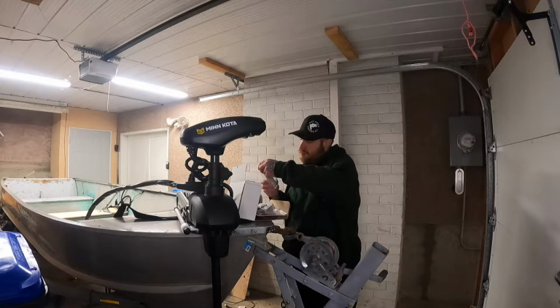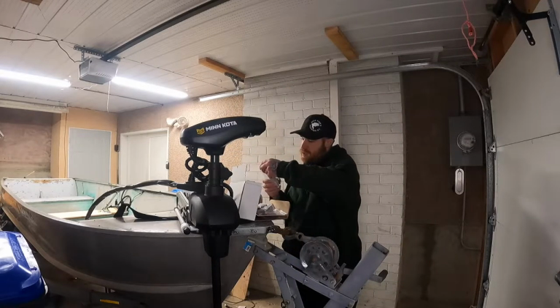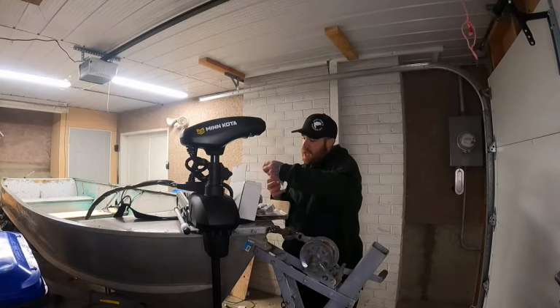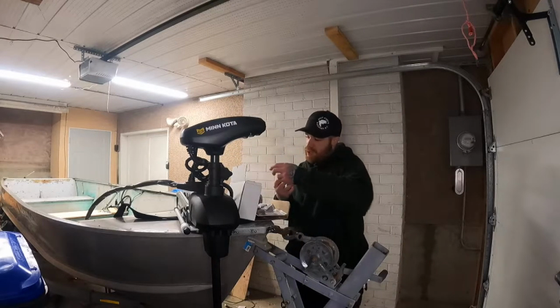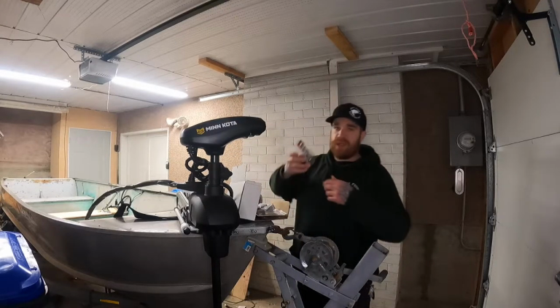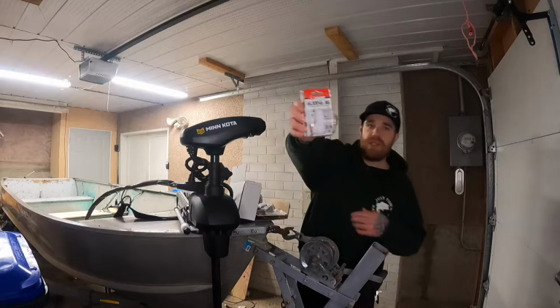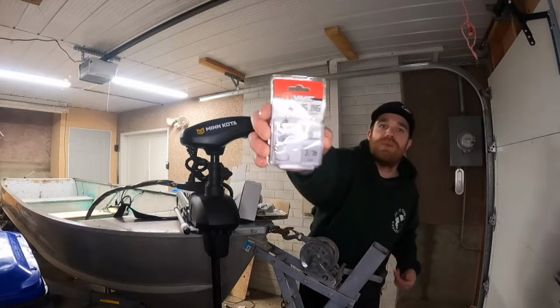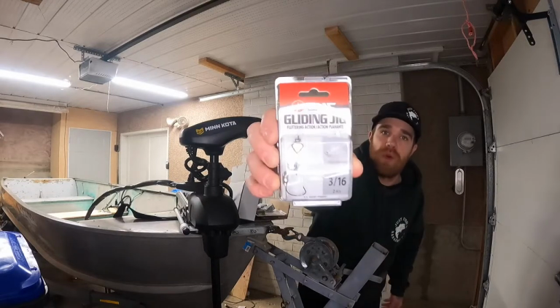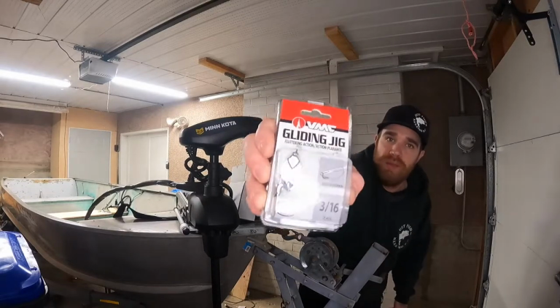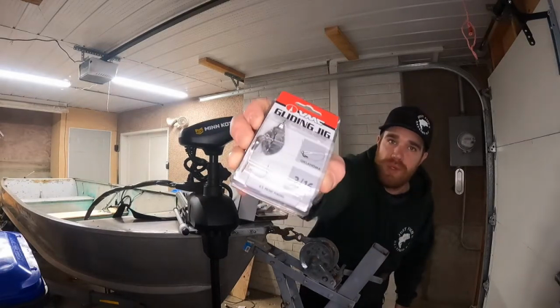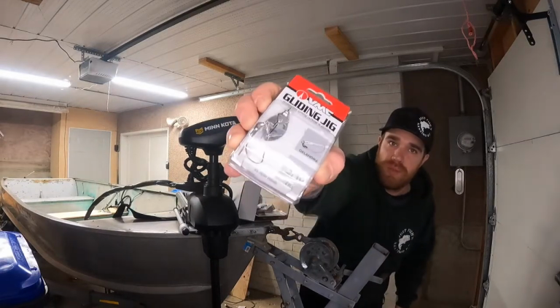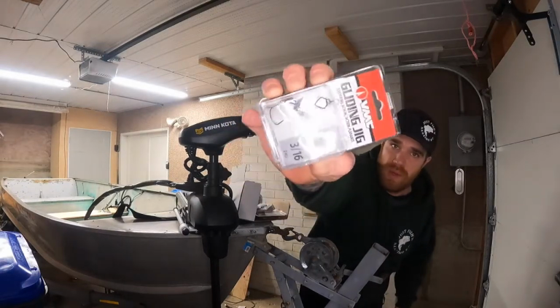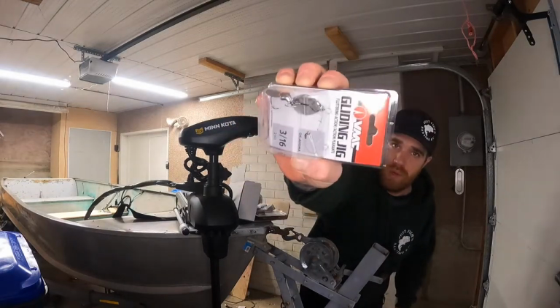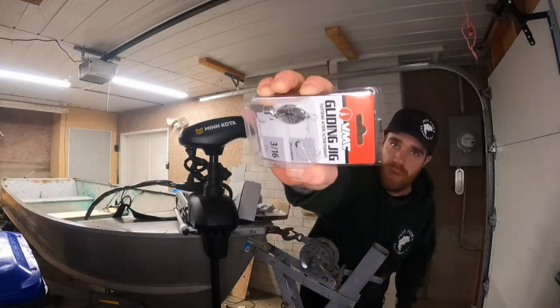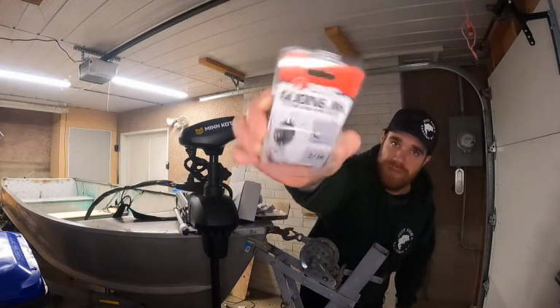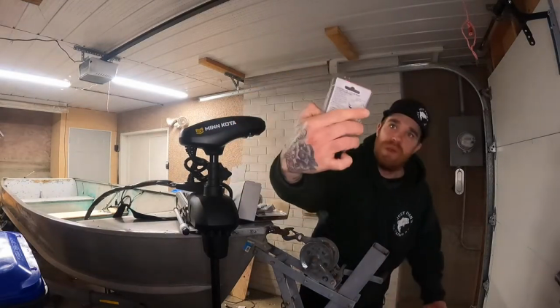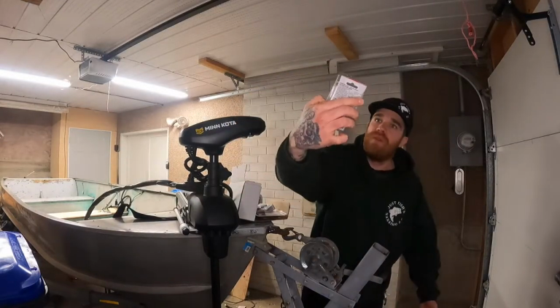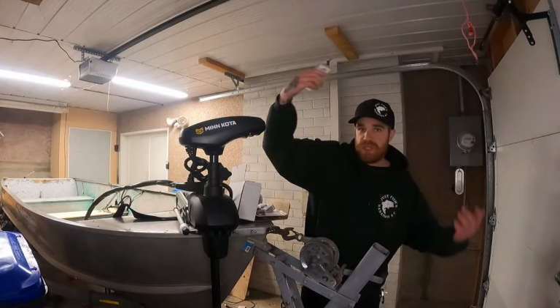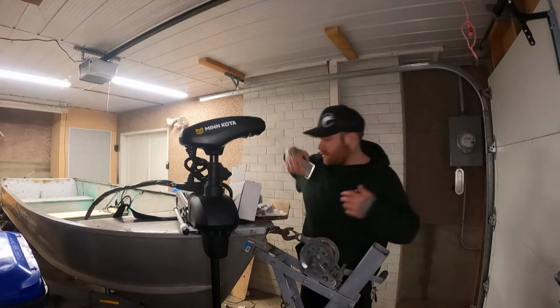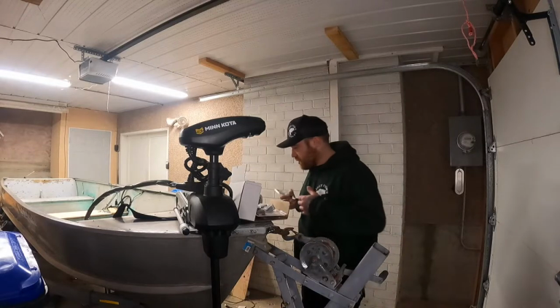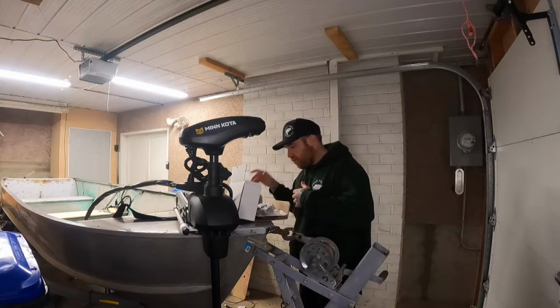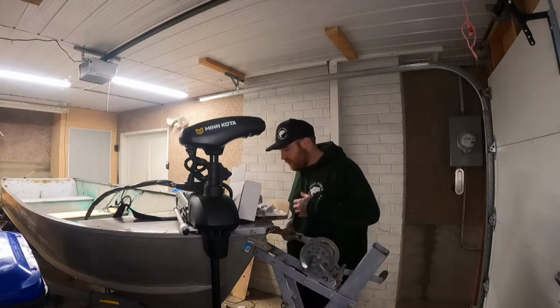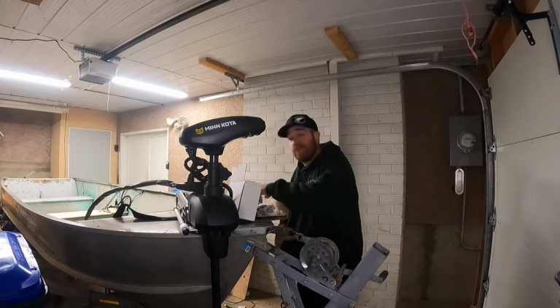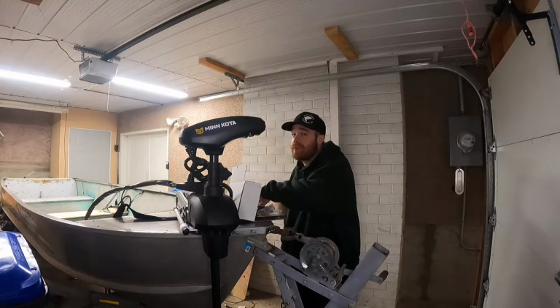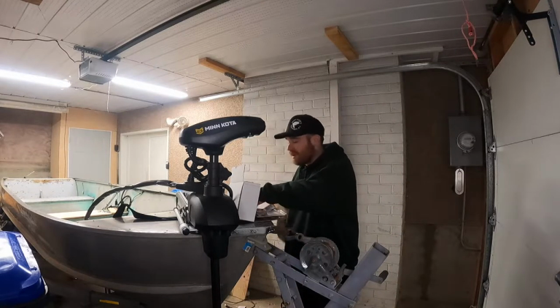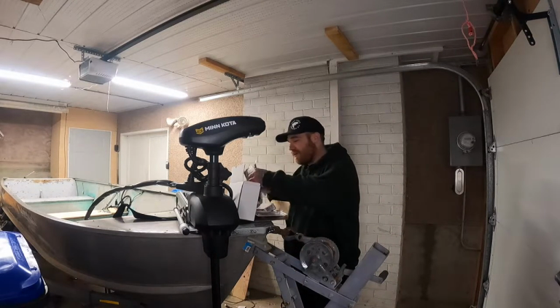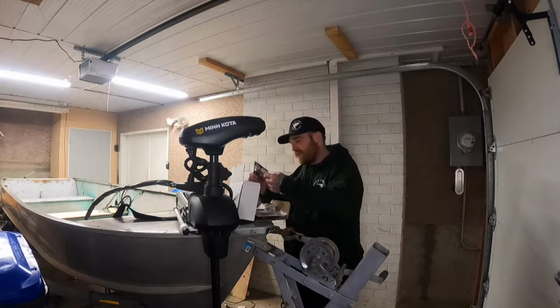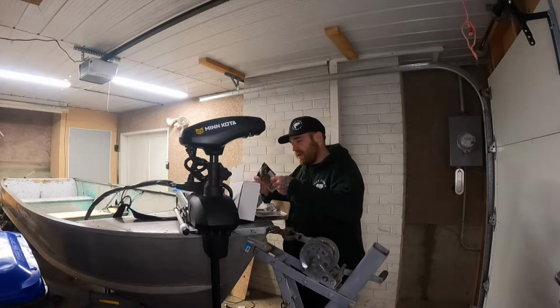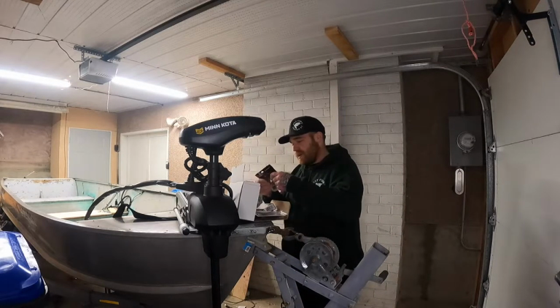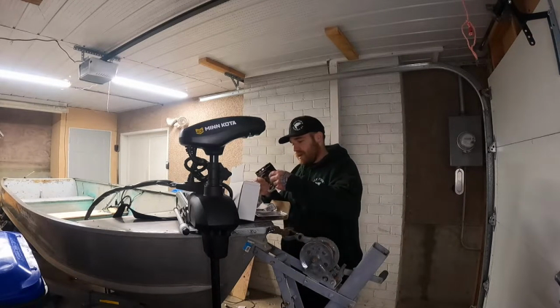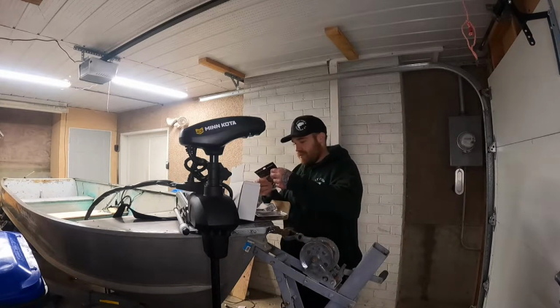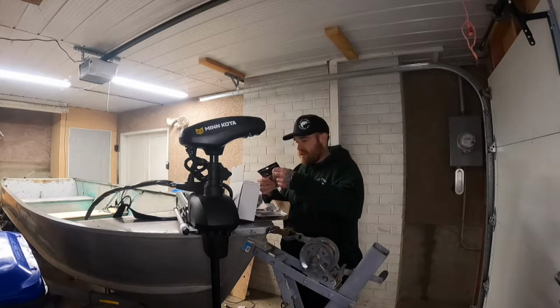Next we got the gliding jig. I've got these in kits before but I've never used them — I hear they work pretty well. VMC, you know, it's a good brand. Definitely be trying that out.